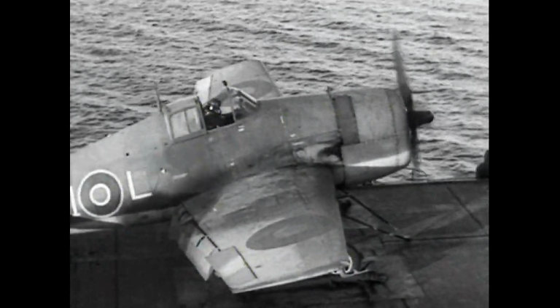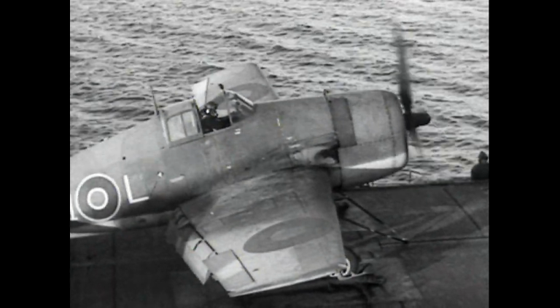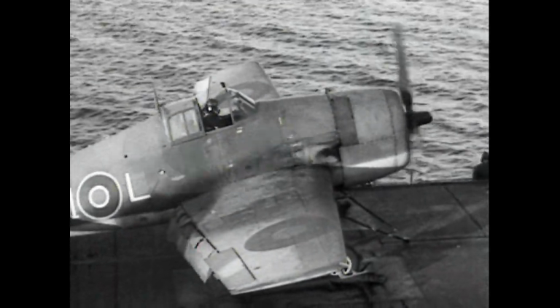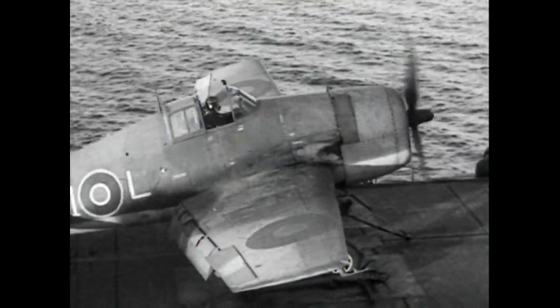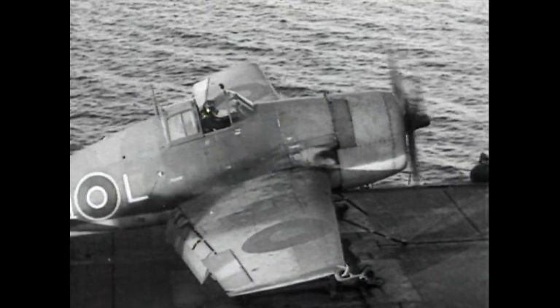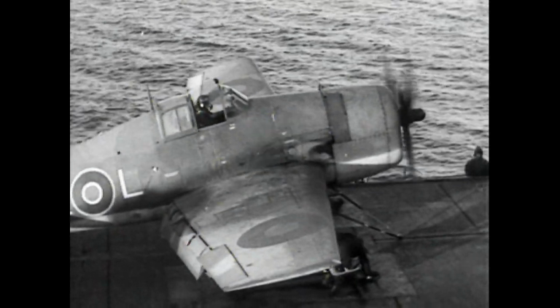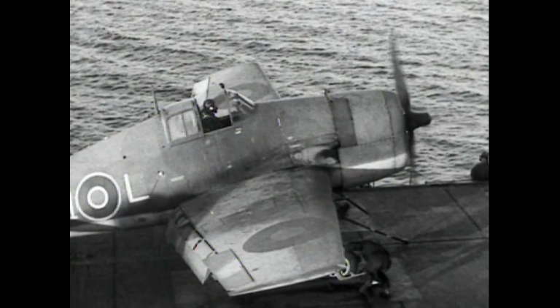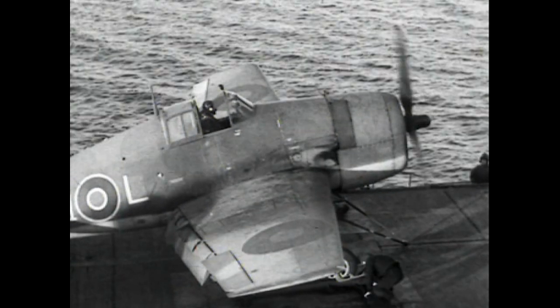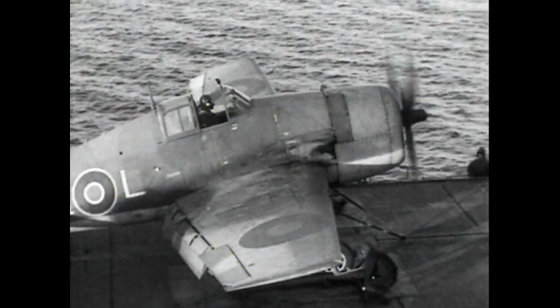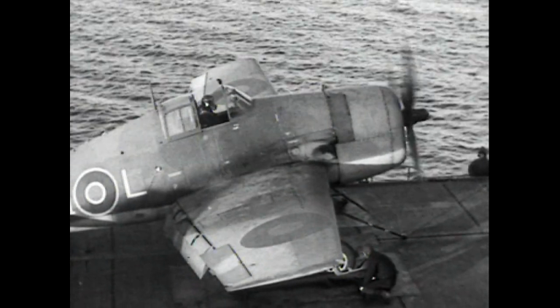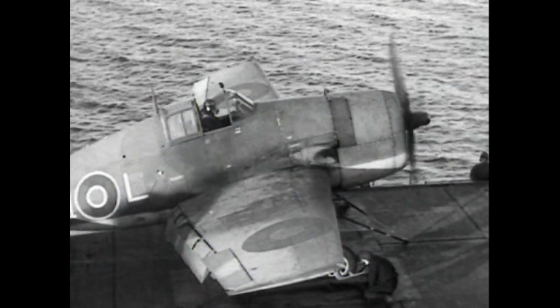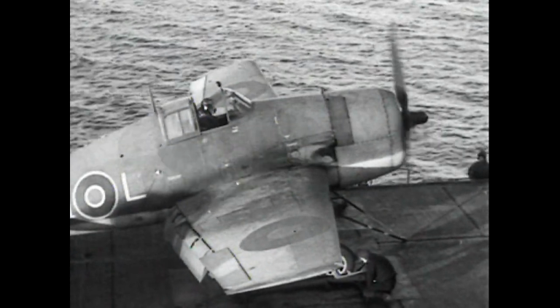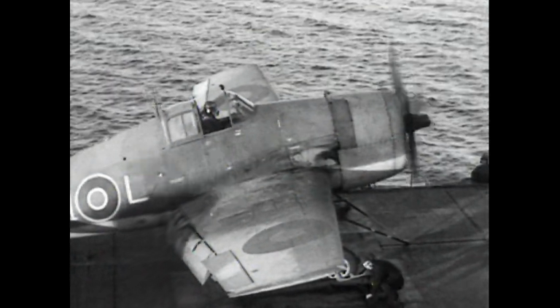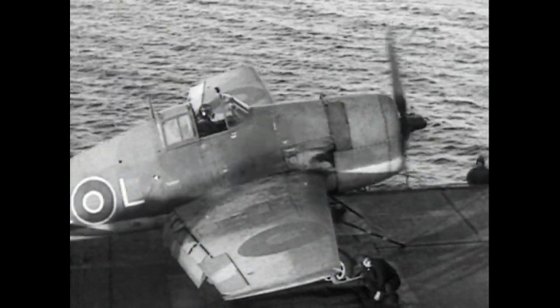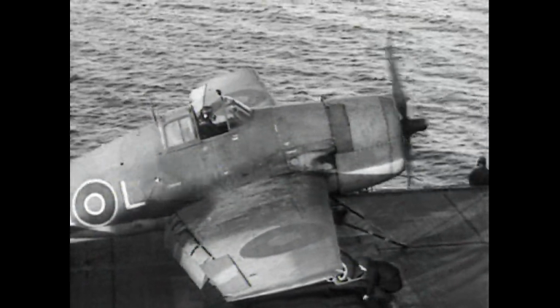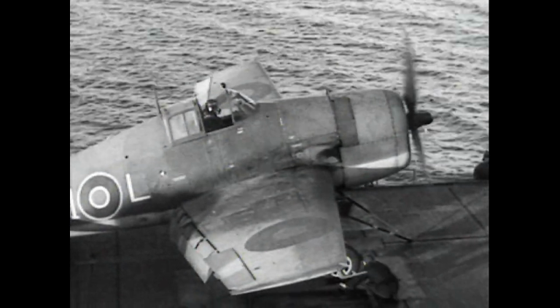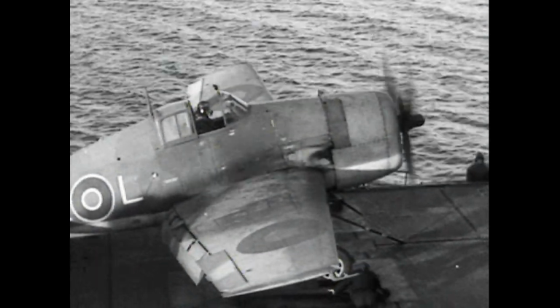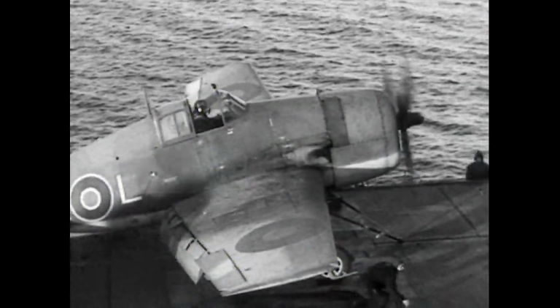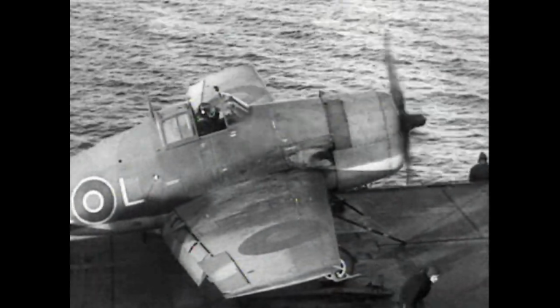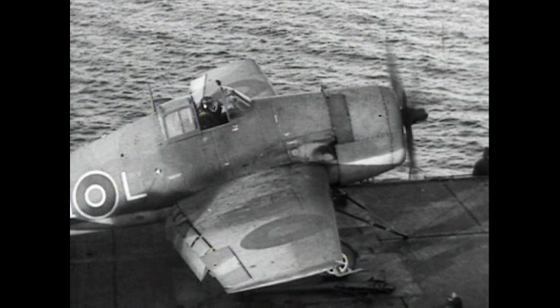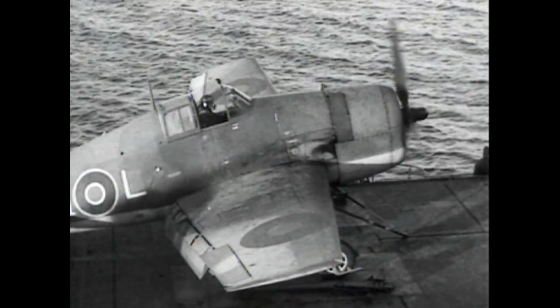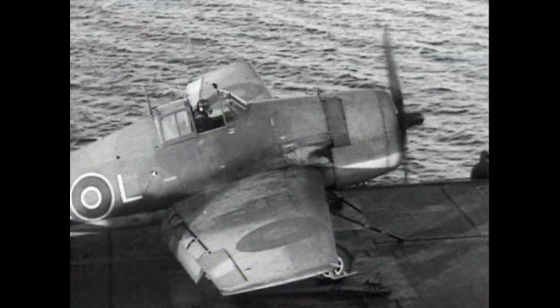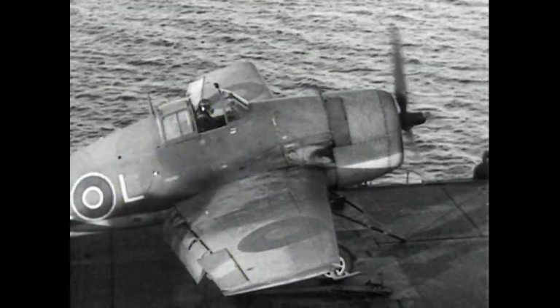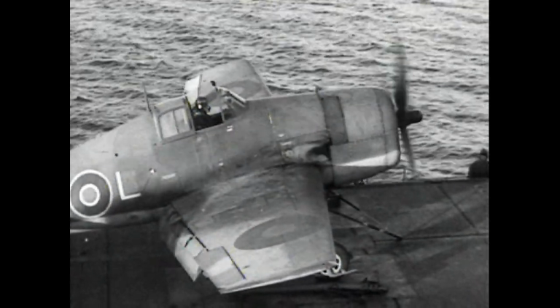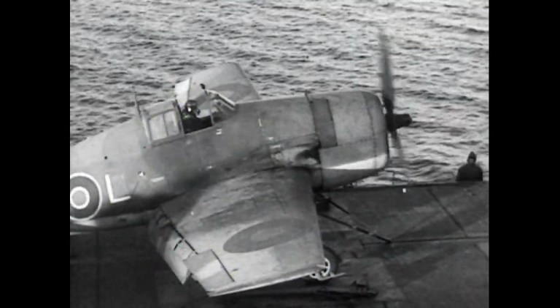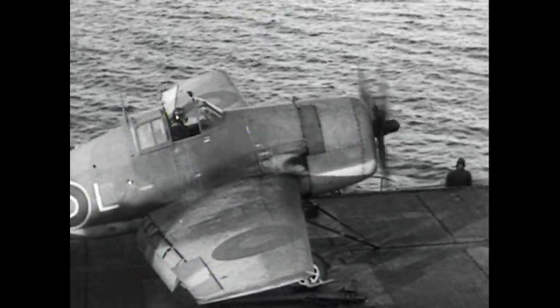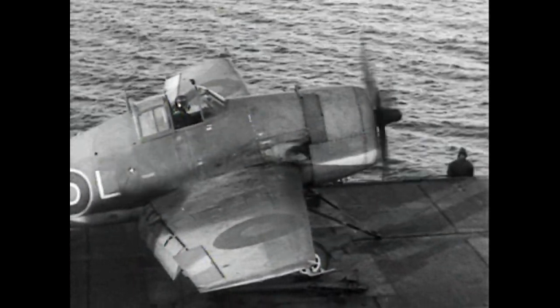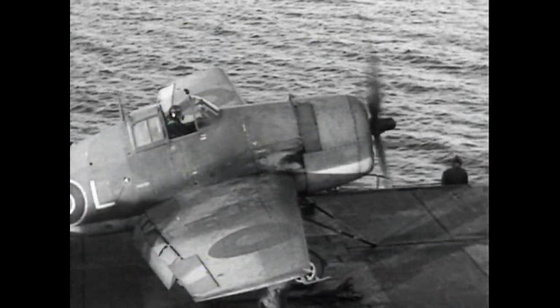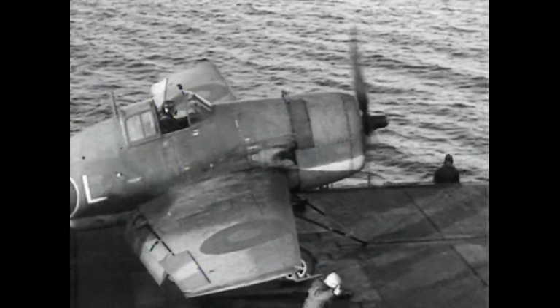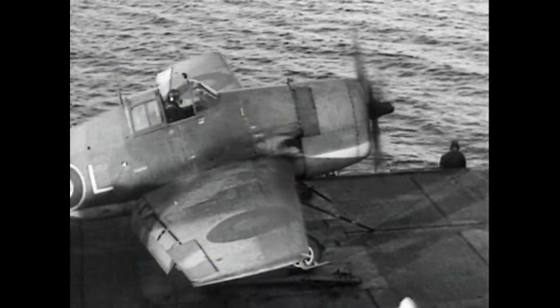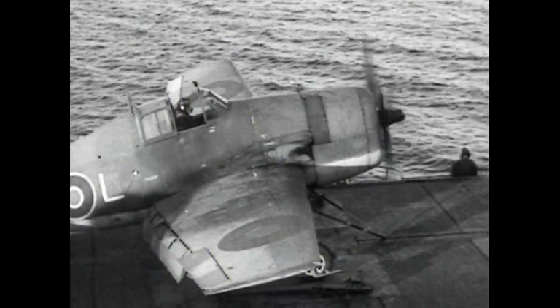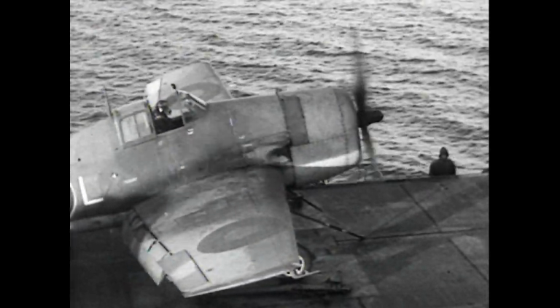This Hellcat is to be launched in this manner. It was generally agreed by pilots that this tail-down method of launching was more comfortable and that the 3.25G applied caused no real discomfort.